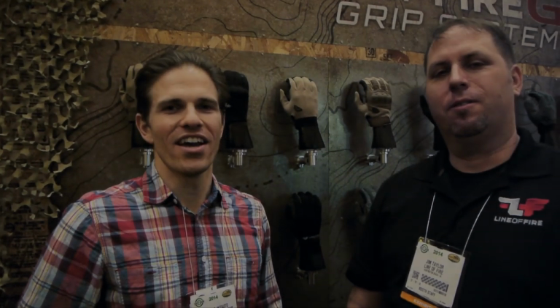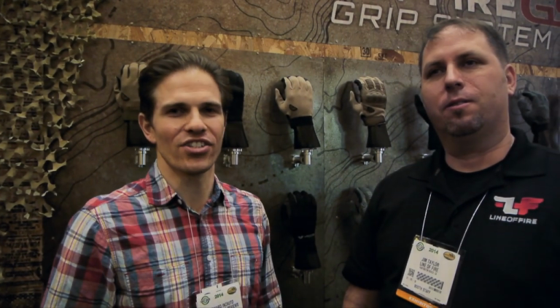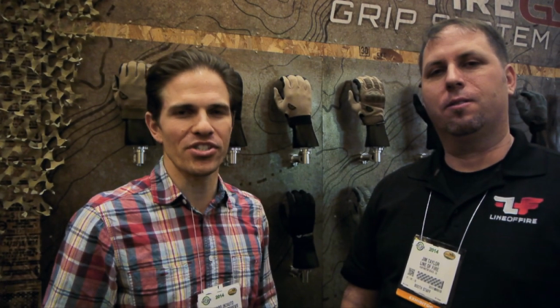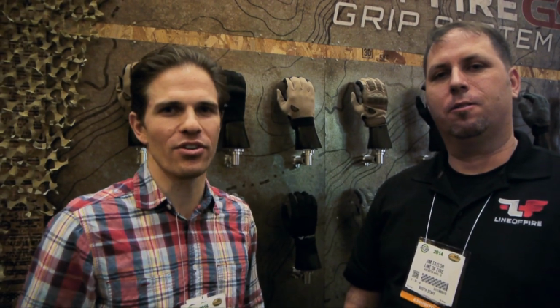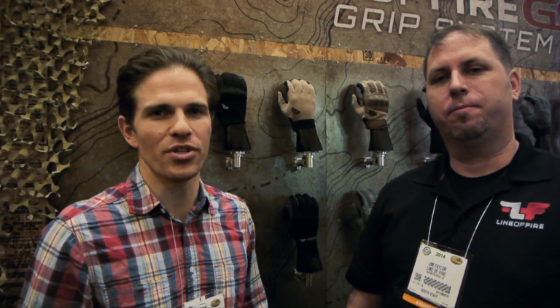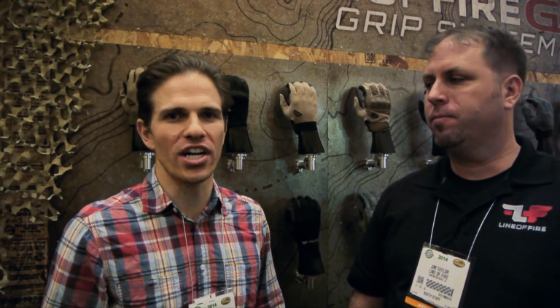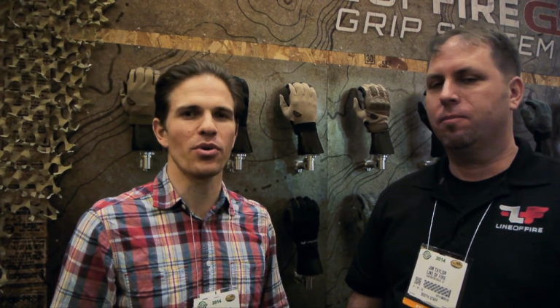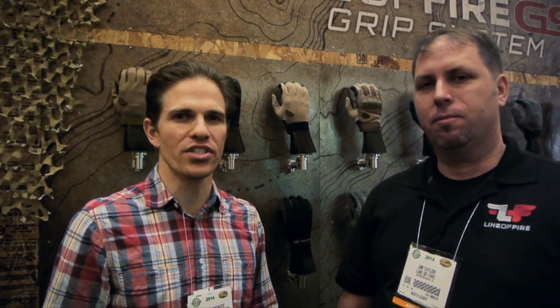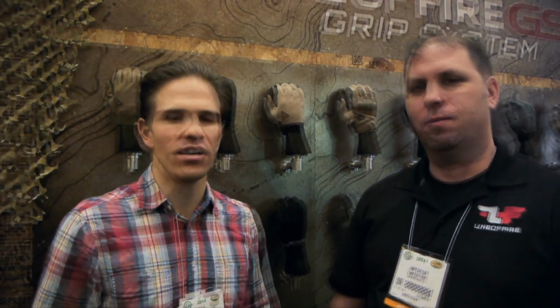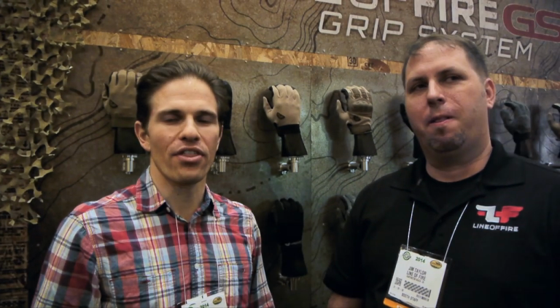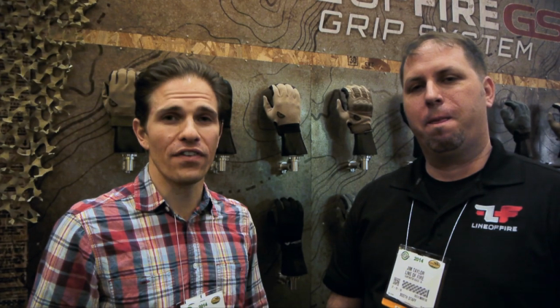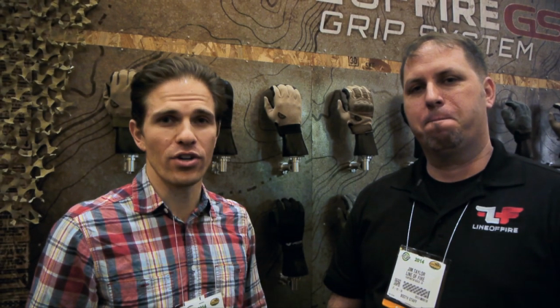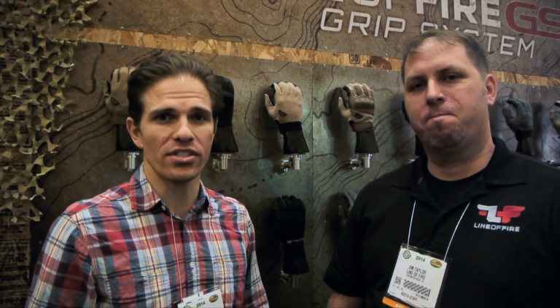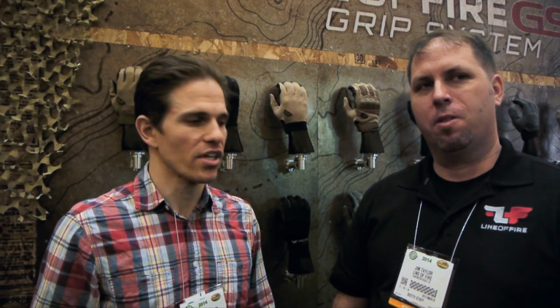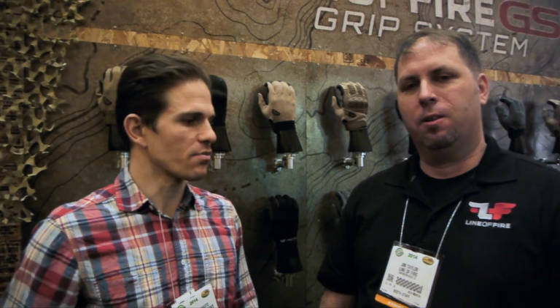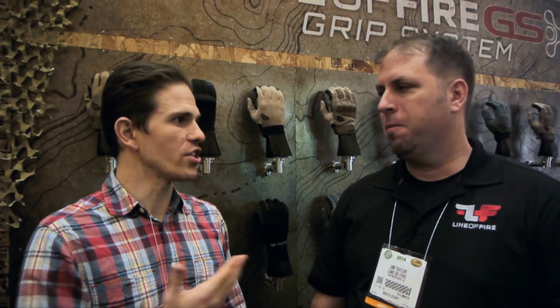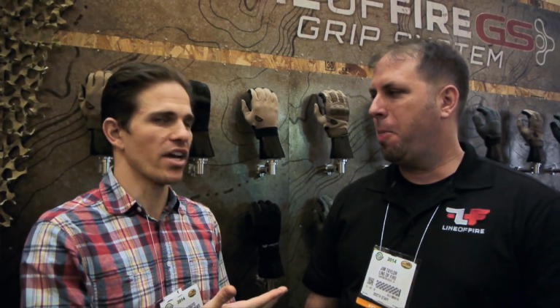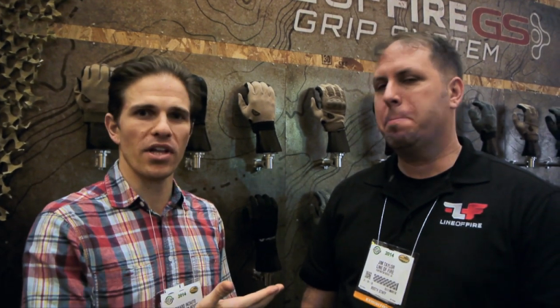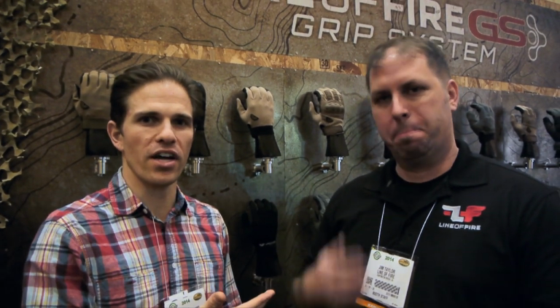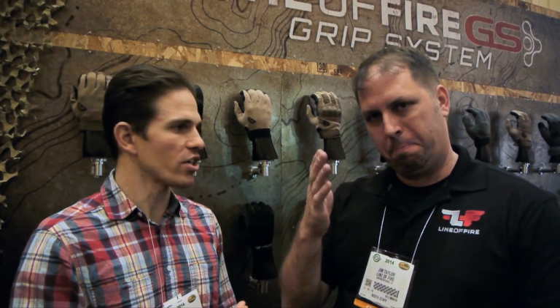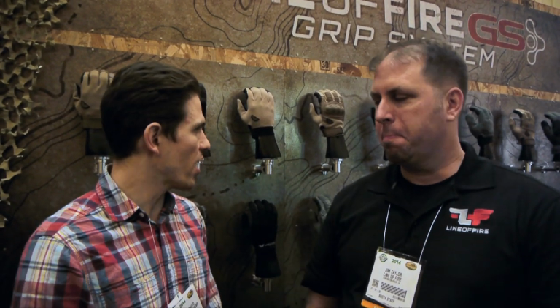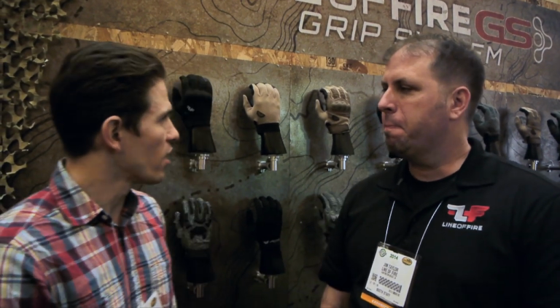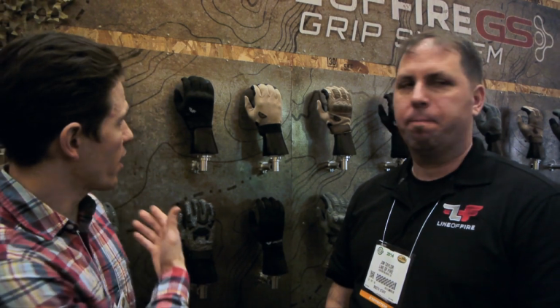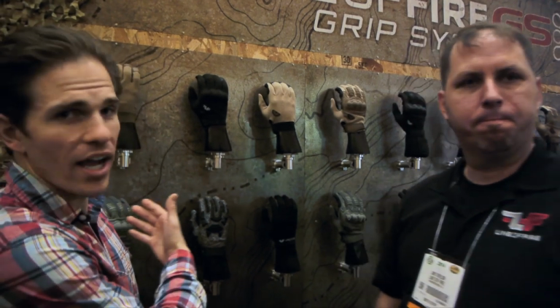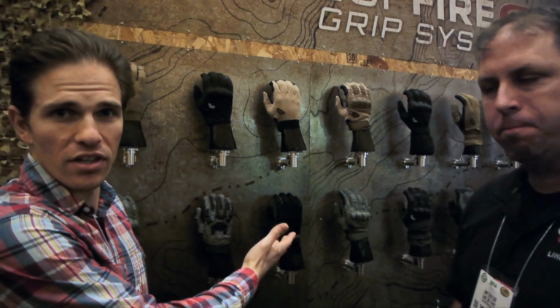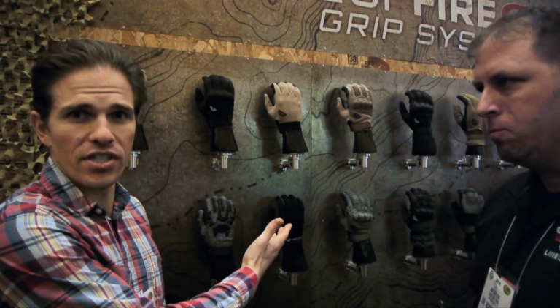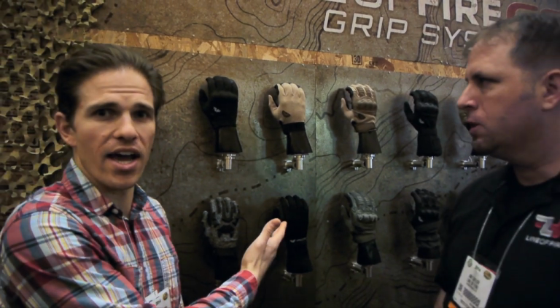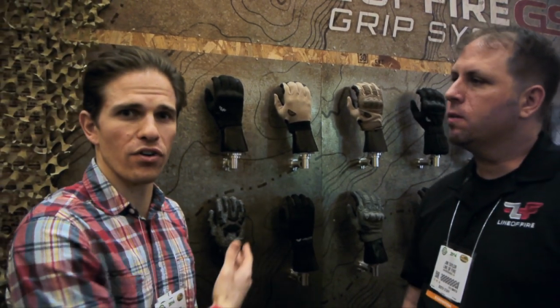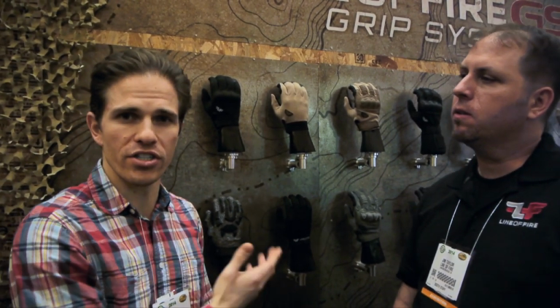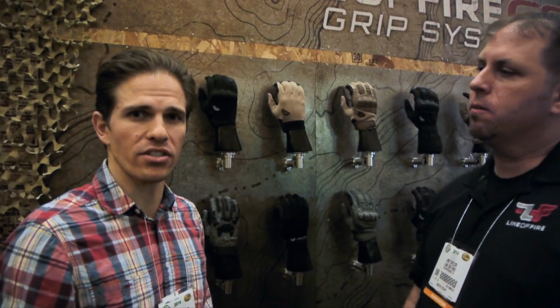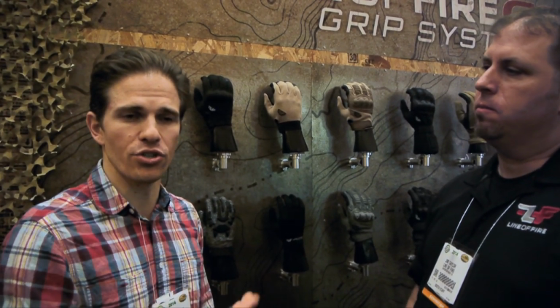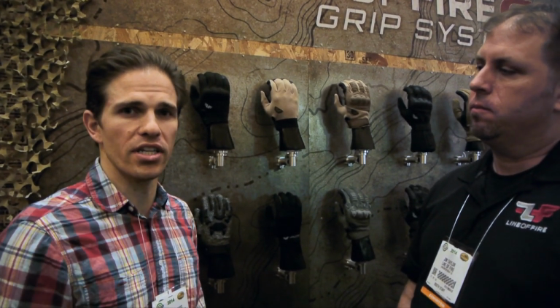Eddie and Zotto, Precision Gun Reviews. We're here at SHOT Show 2014 with Line of Fire Grip Systems. It's me and Jimmy Taylor from Line of Fire. We're going to be talking about the line of gloves that they have for all your tactical shooting needs.